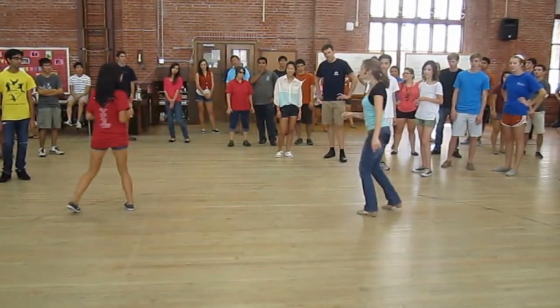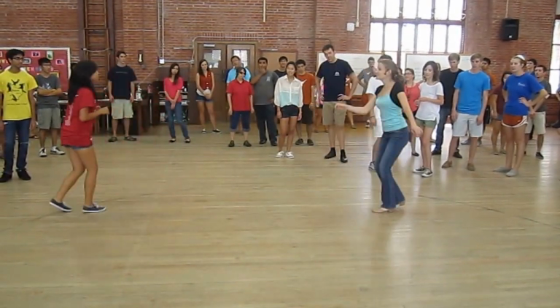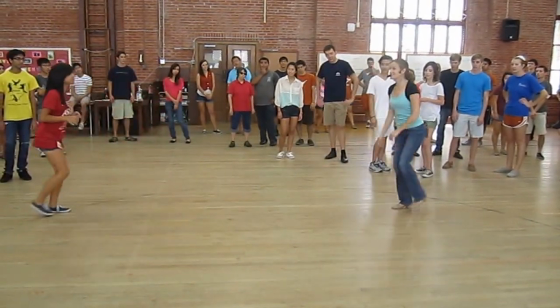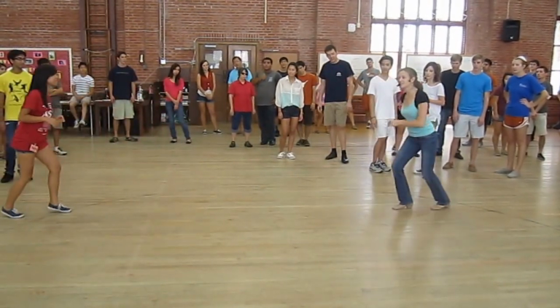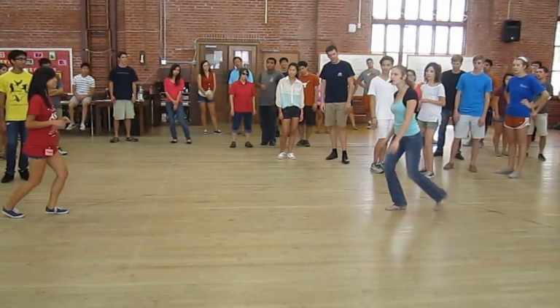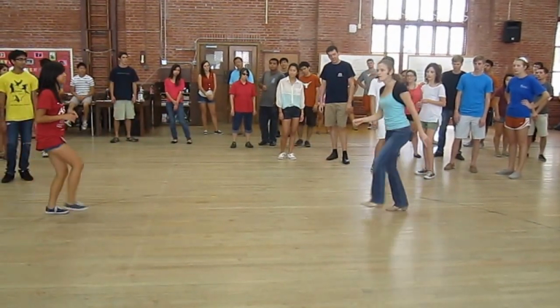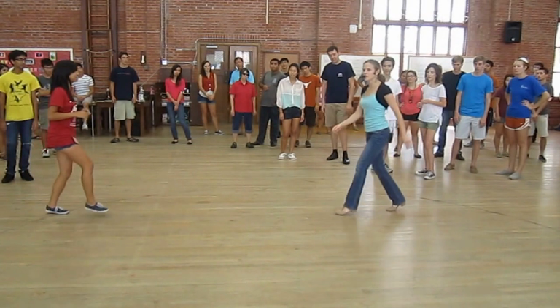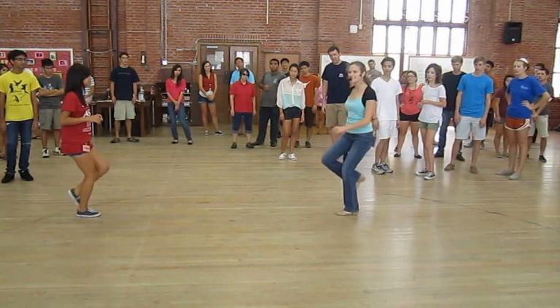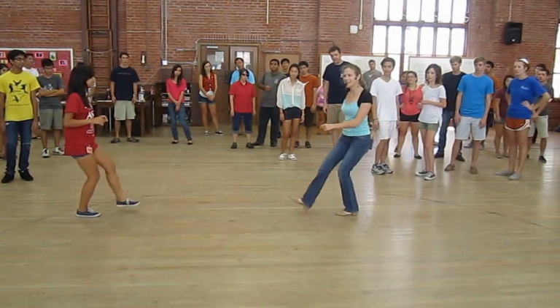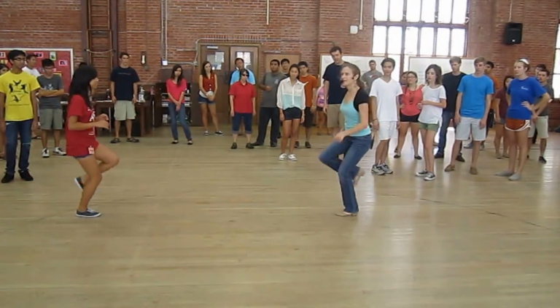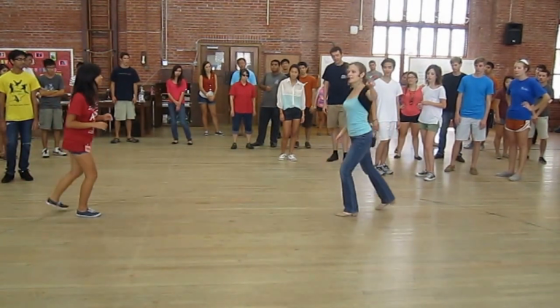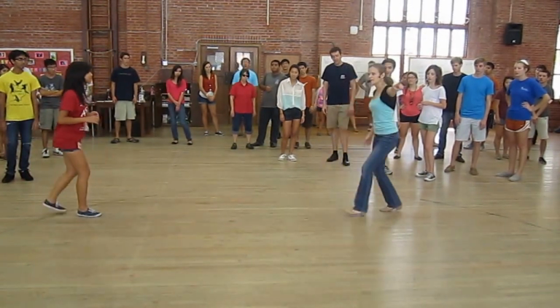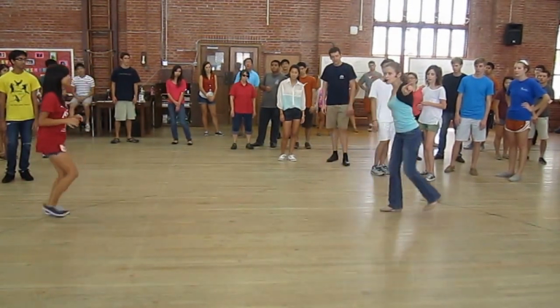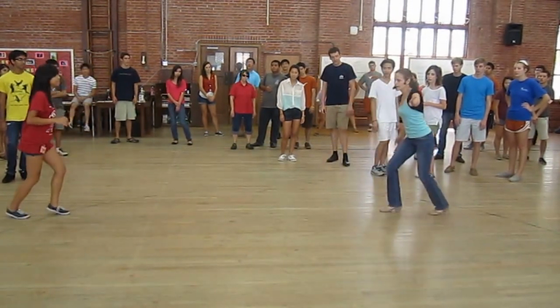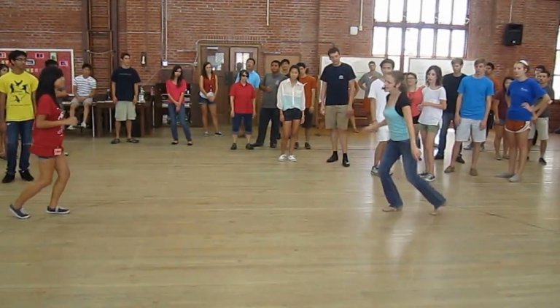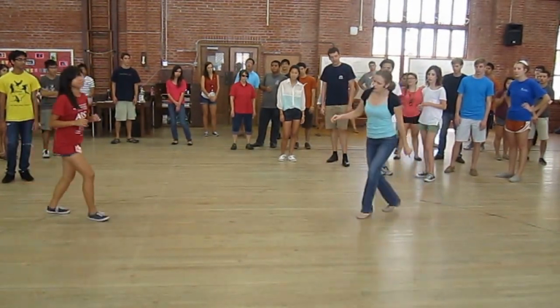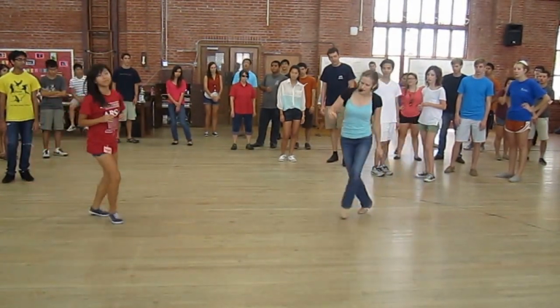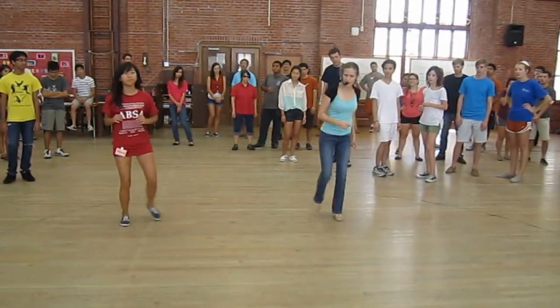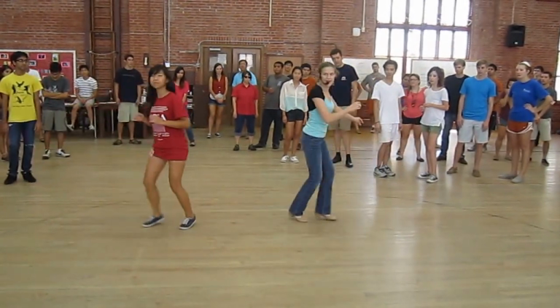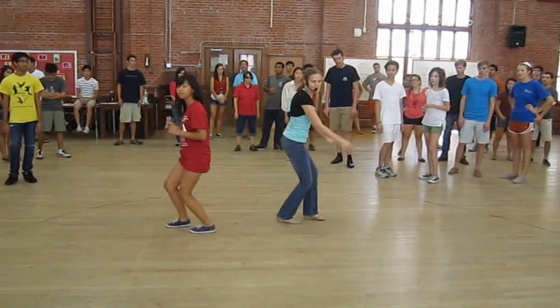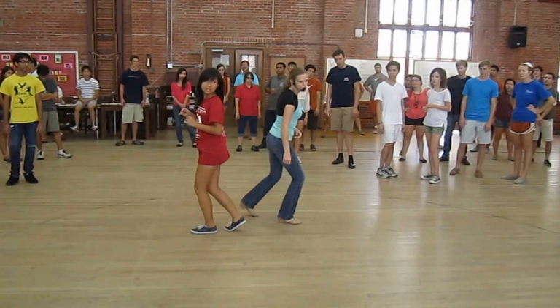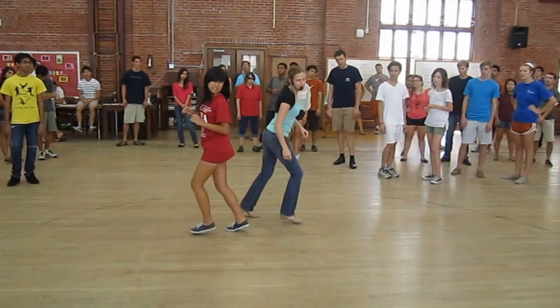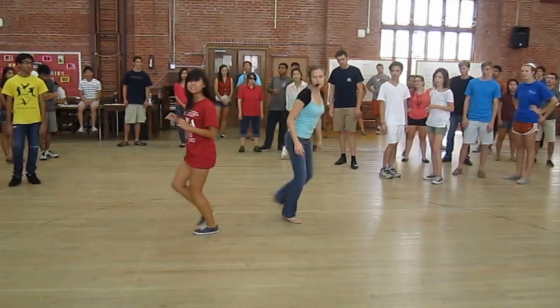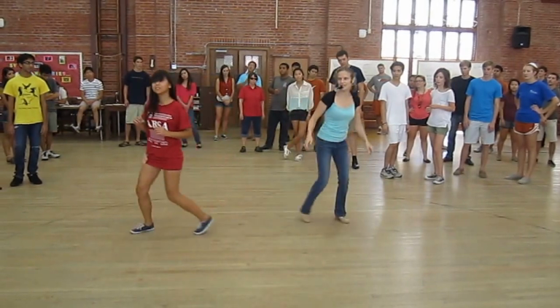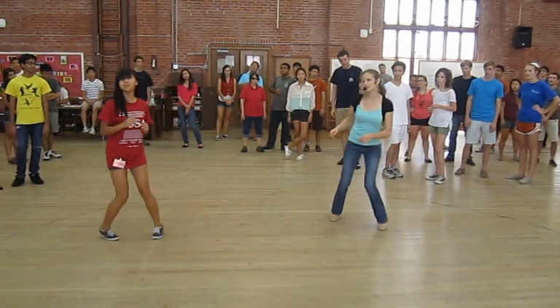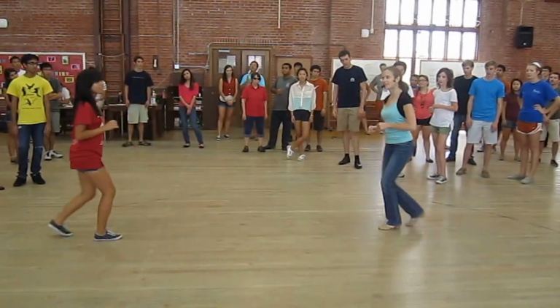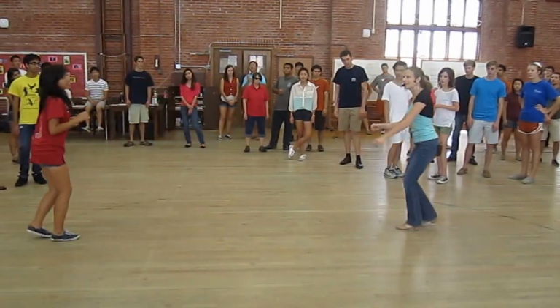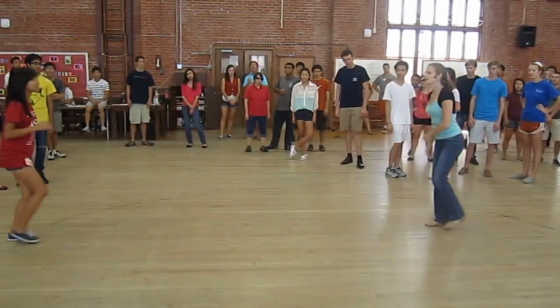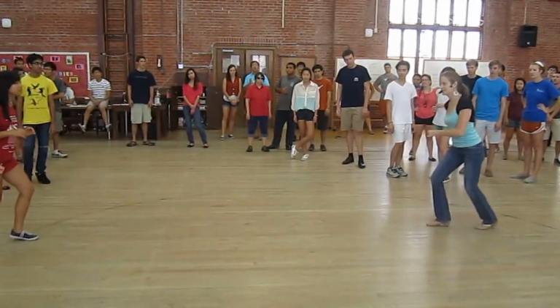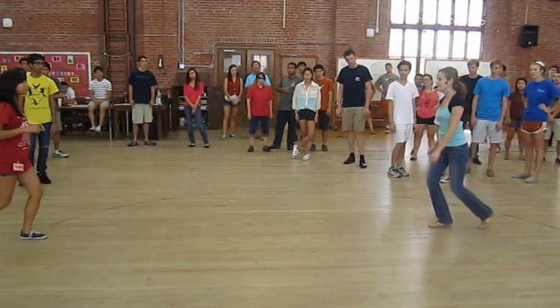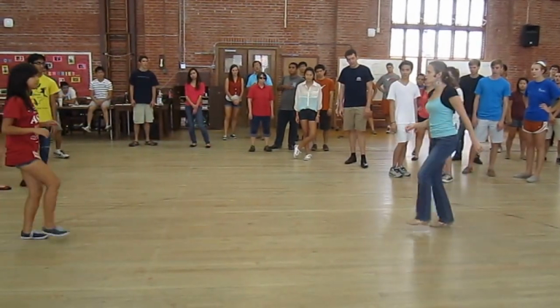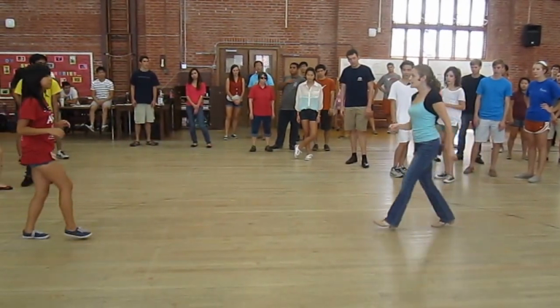Then we did Charleston. This is a good warm up for your feet to get the rhythm. Then we did toward the windows — three and four, five and six. So one, two — pretend like we just did that again. Charleston. That's your warm up.